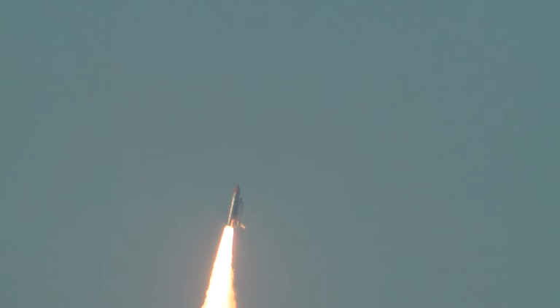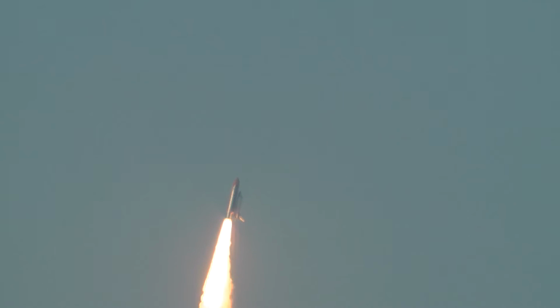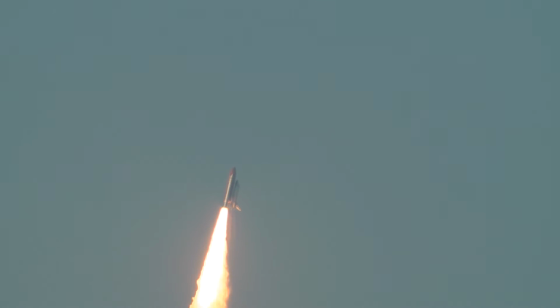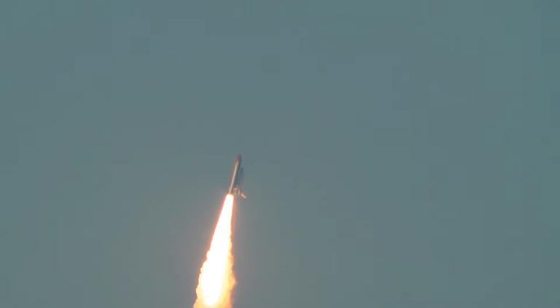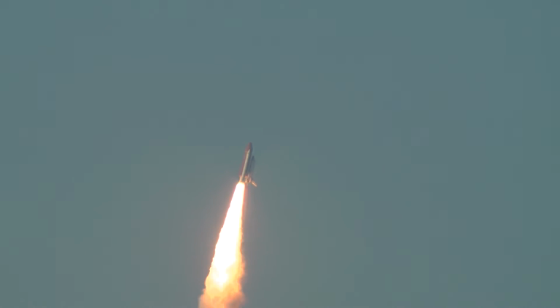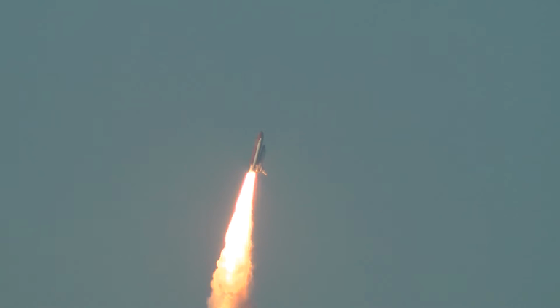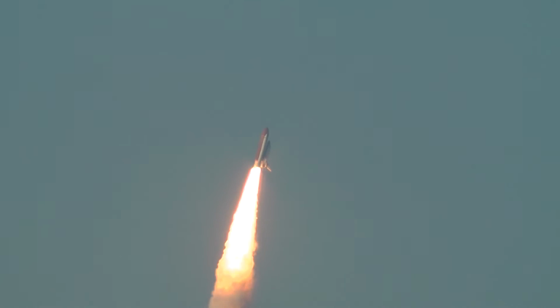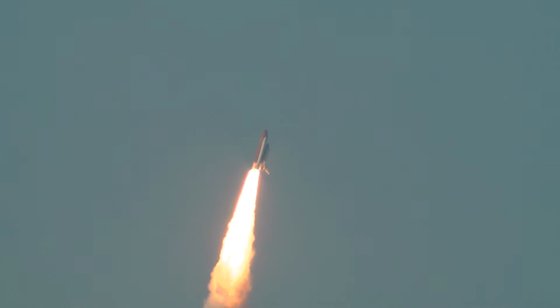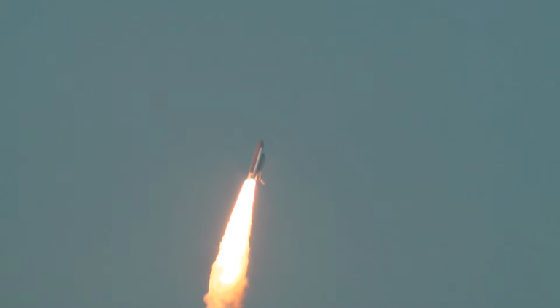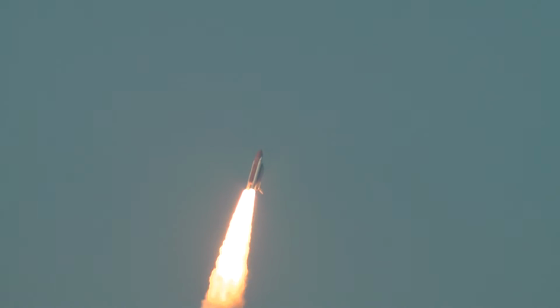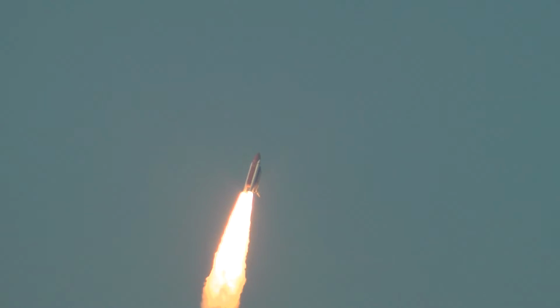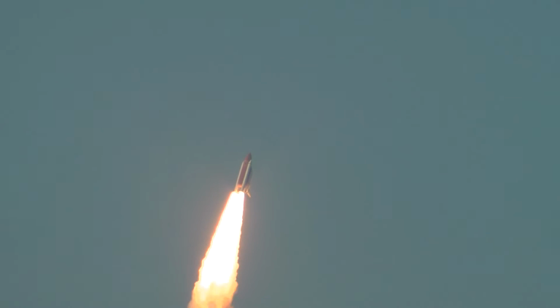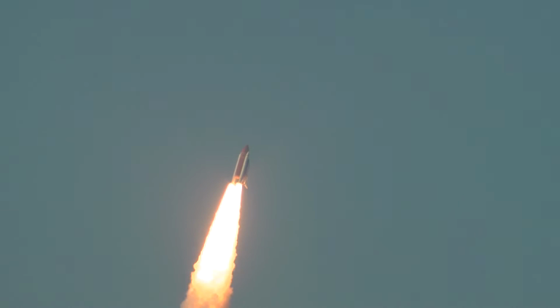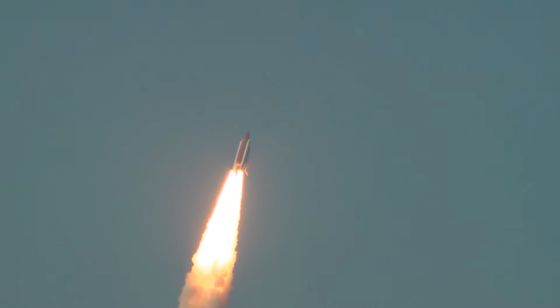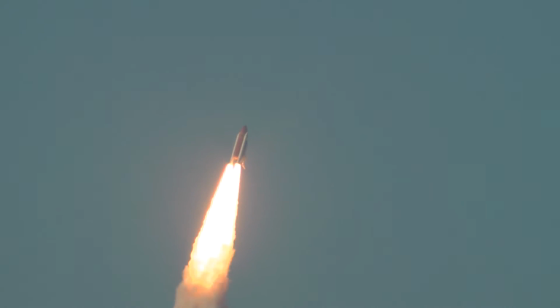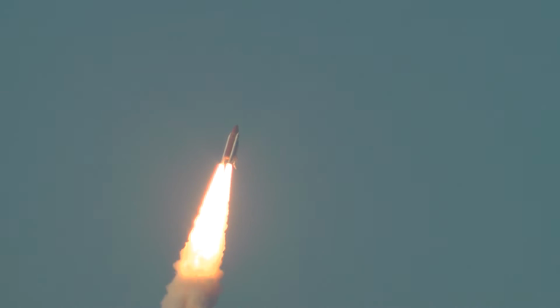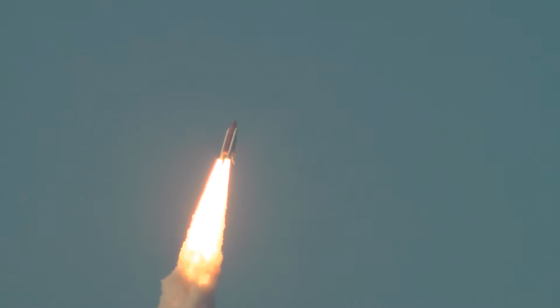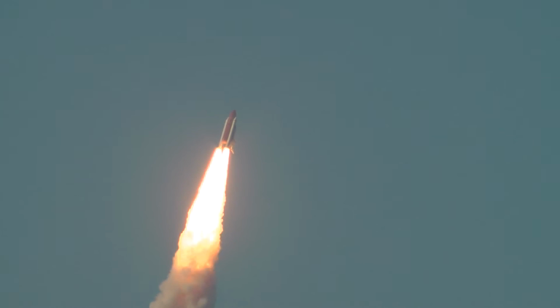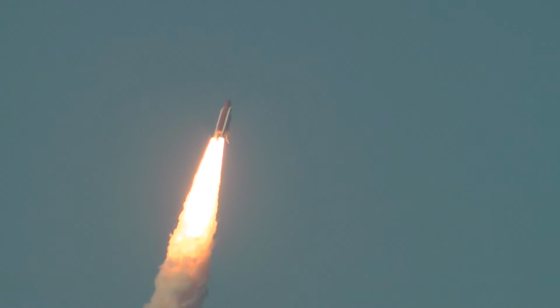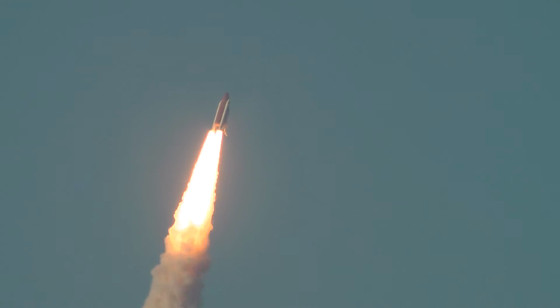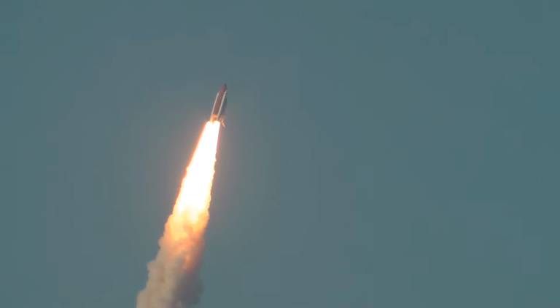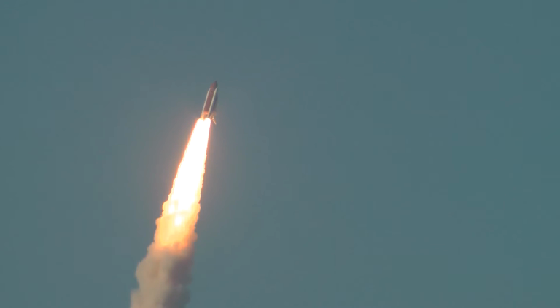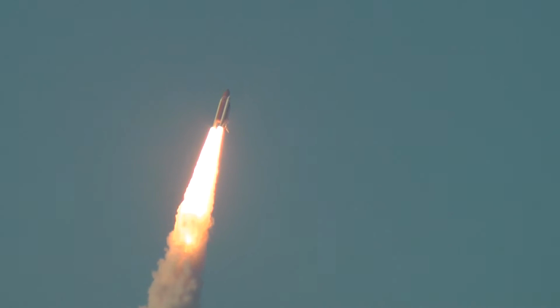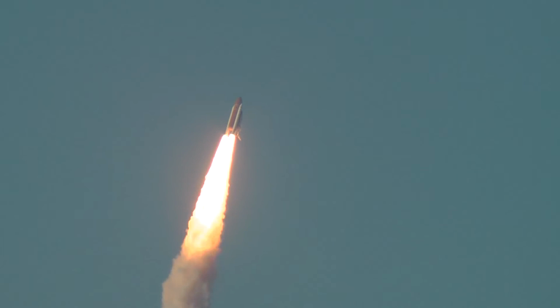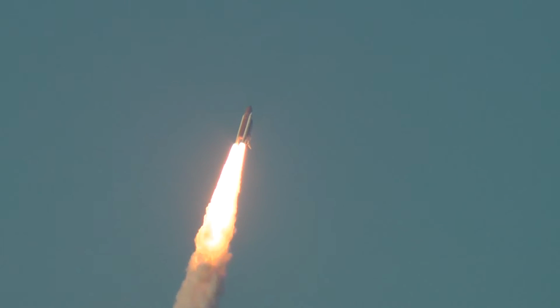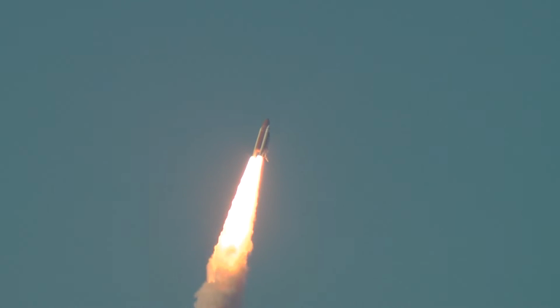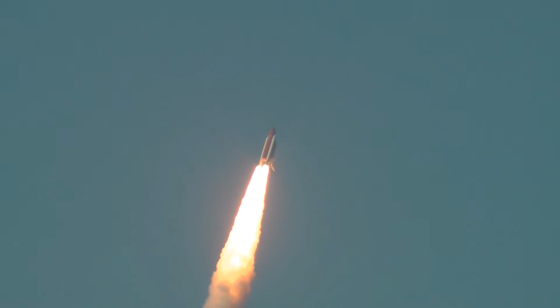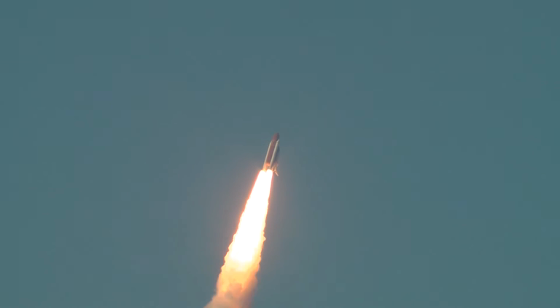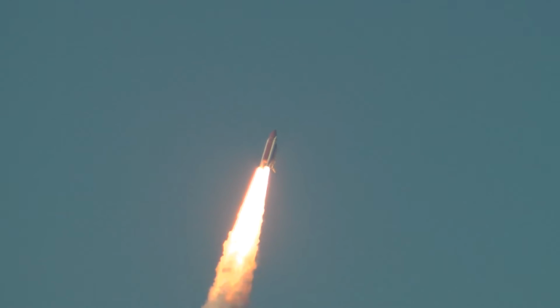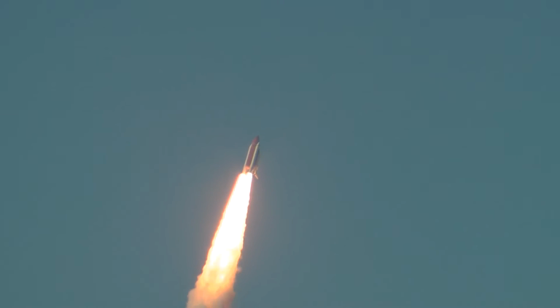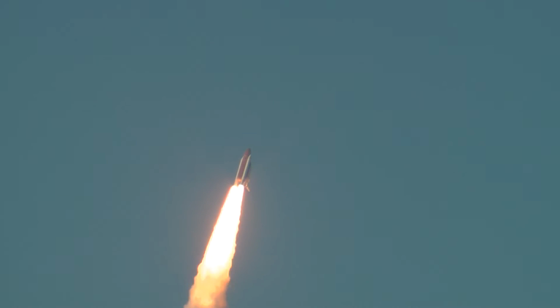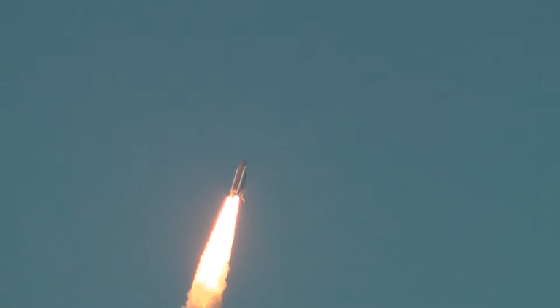Roger roll, Discovery. This is Mission Control Houston. The space shuttle is now rolling over onto its back. Discovery has been set on its path into orbit. Discovery now making one last reach for the stars.